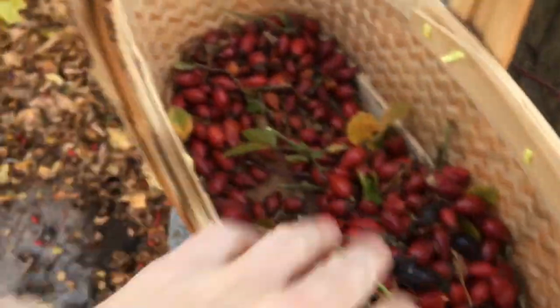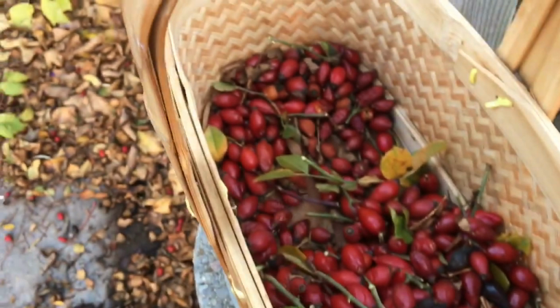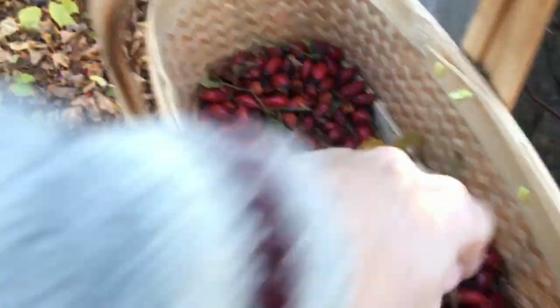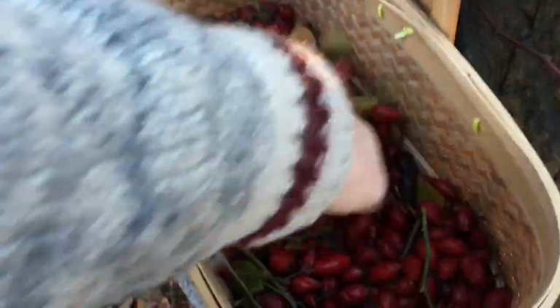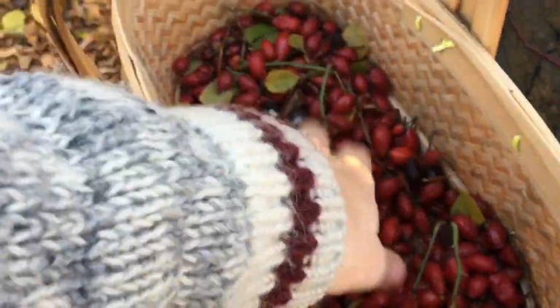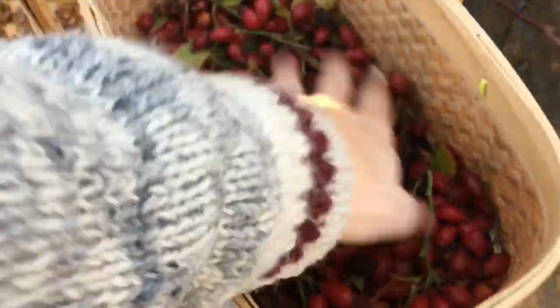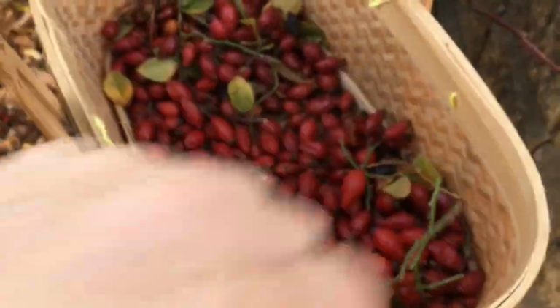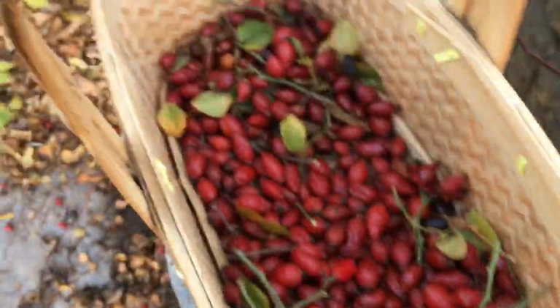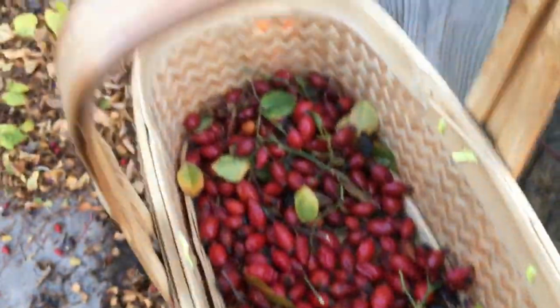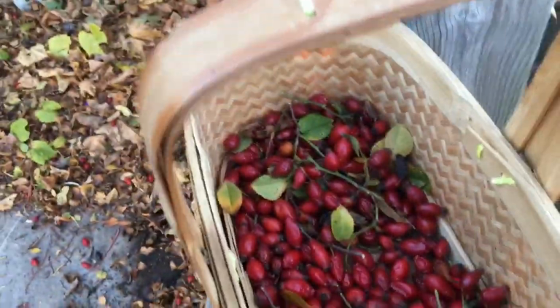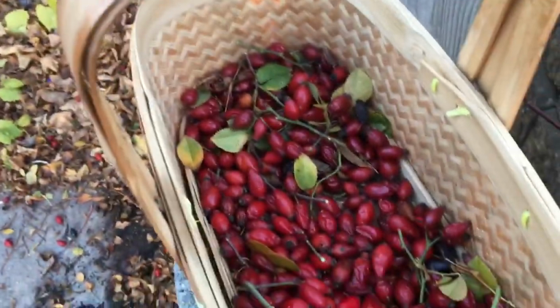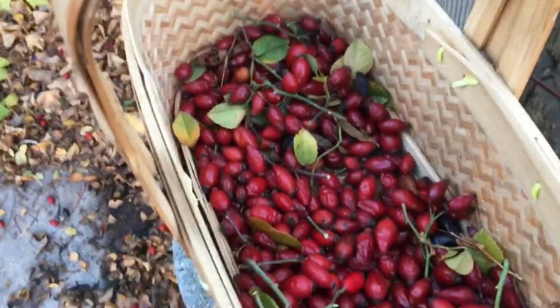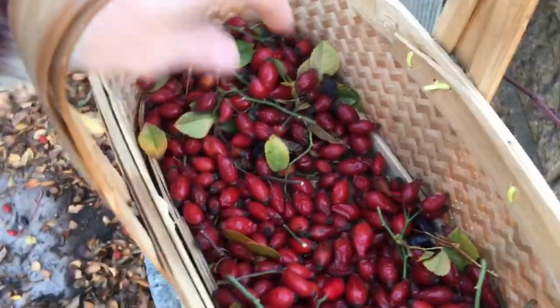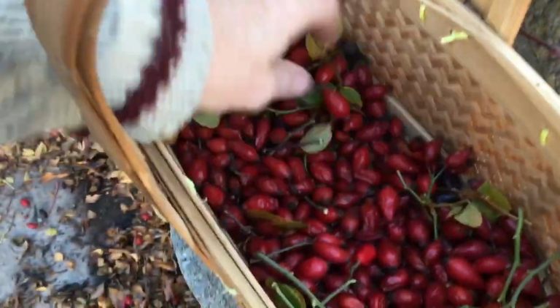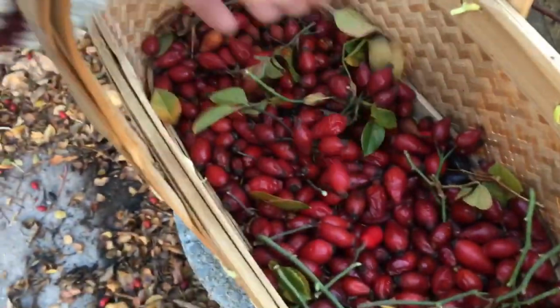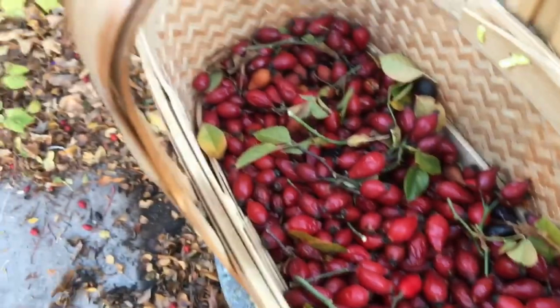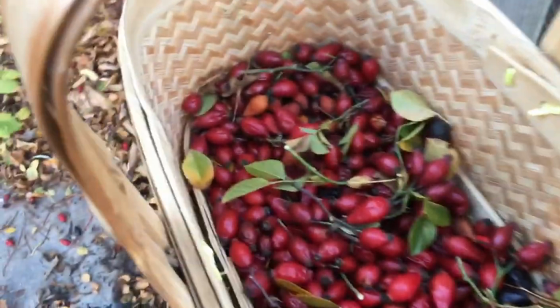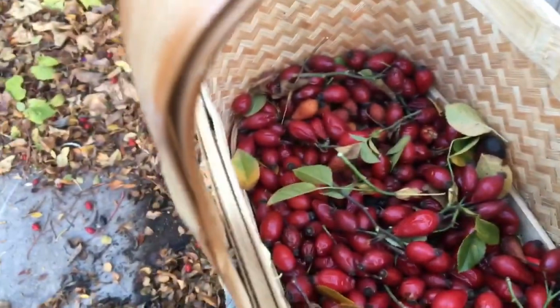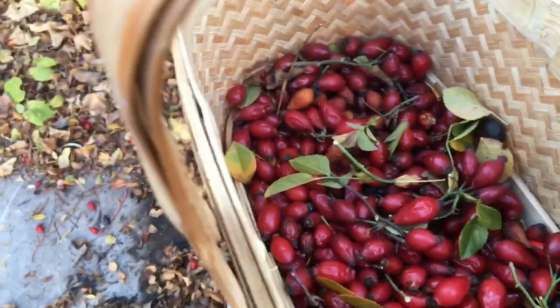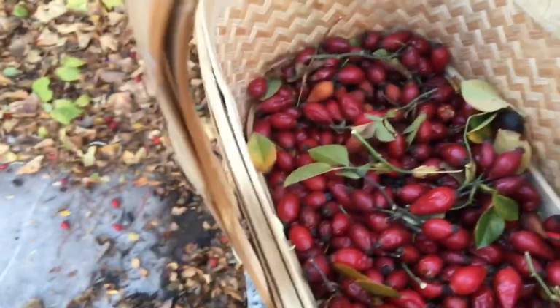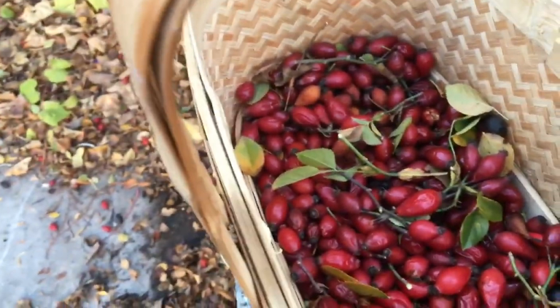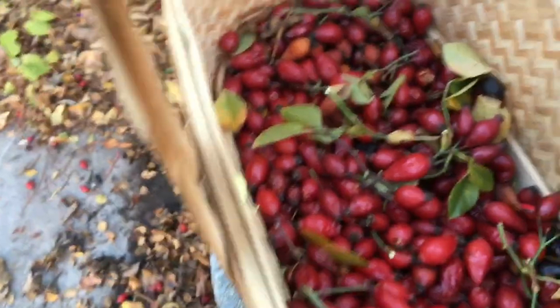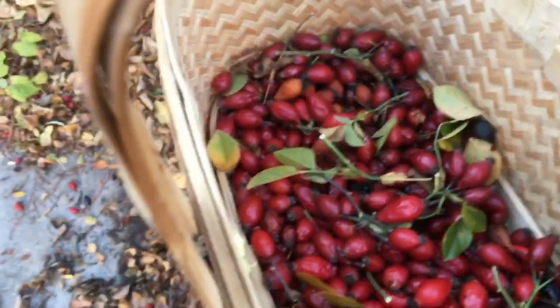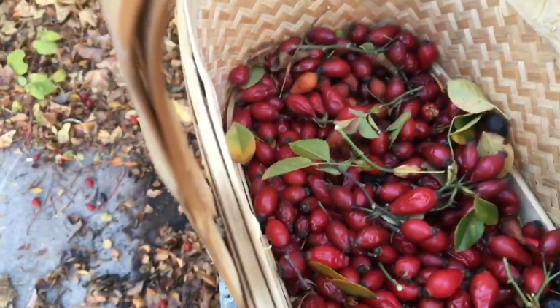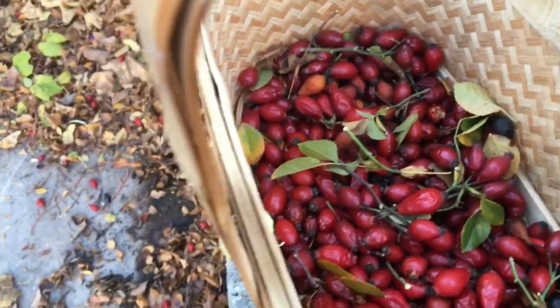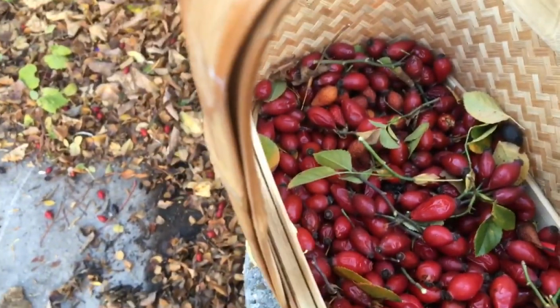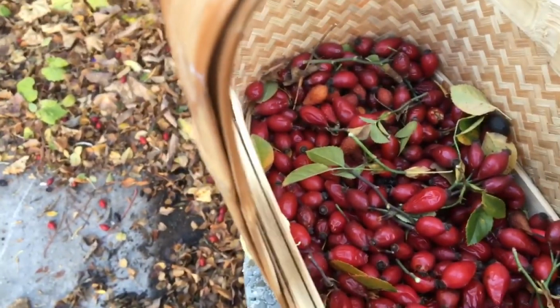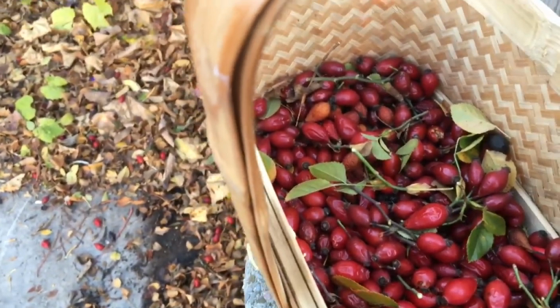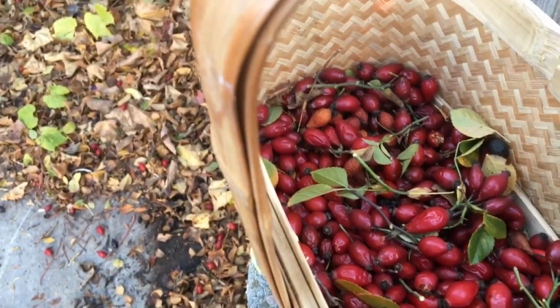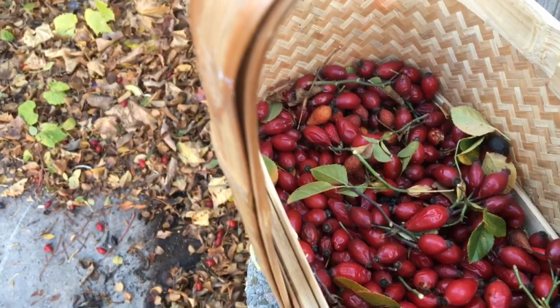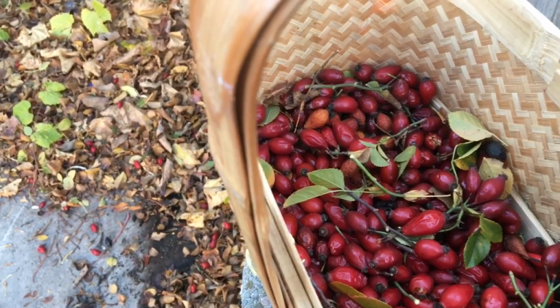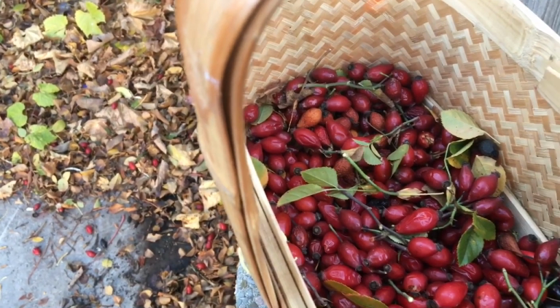I'm going to let them dry out, crush them up a little bit, grab the seeds out of them, and then we're just going to cold stratify them right in the ground this year, just like I was doing before. We'll show you more of that when we get to the farm.